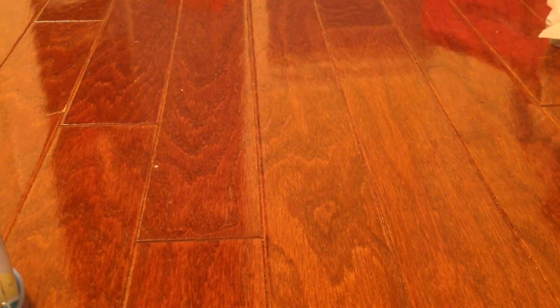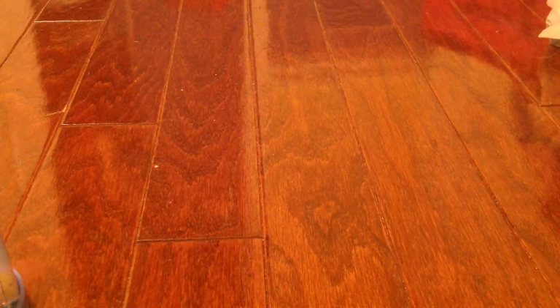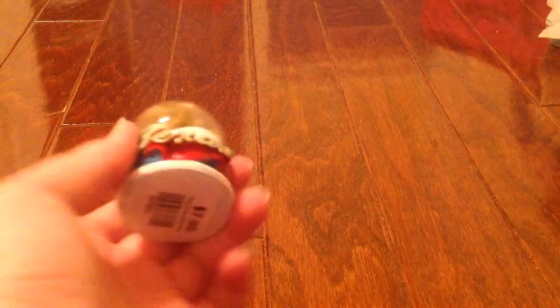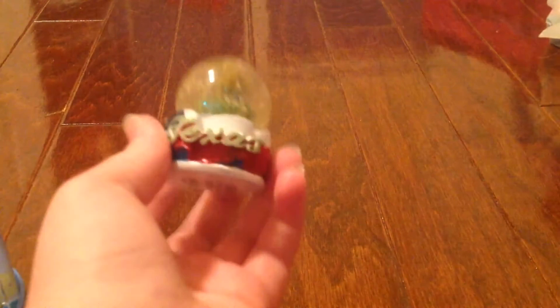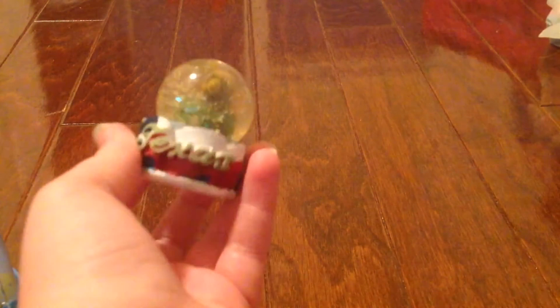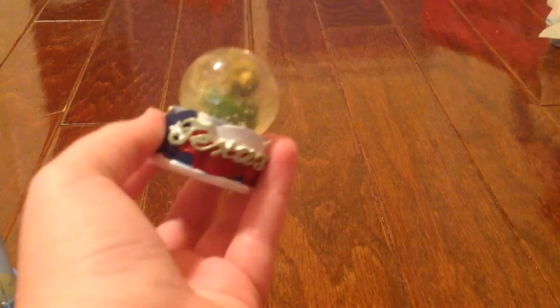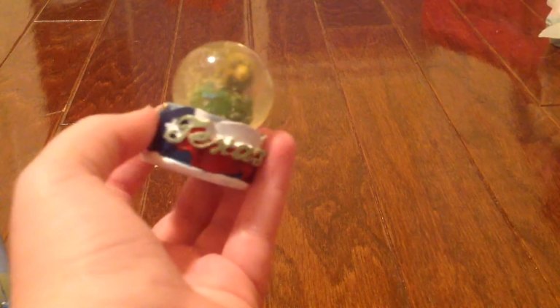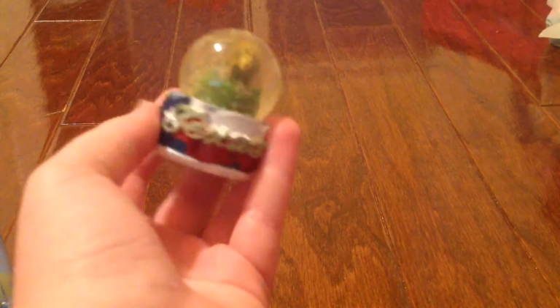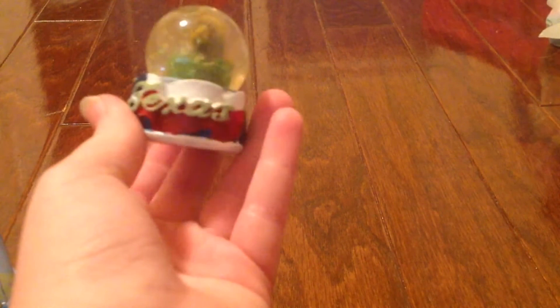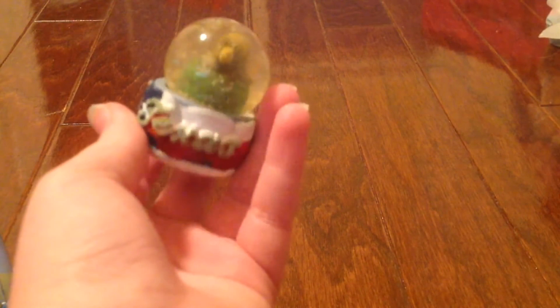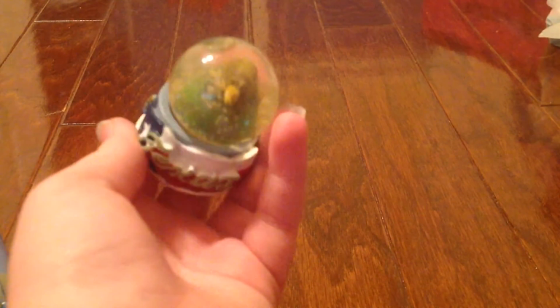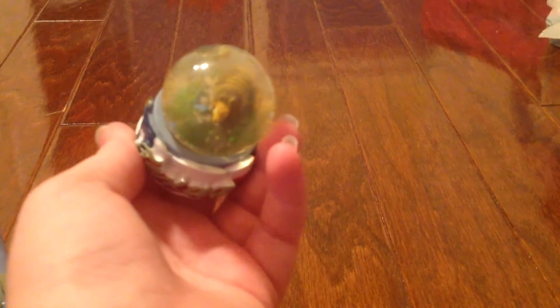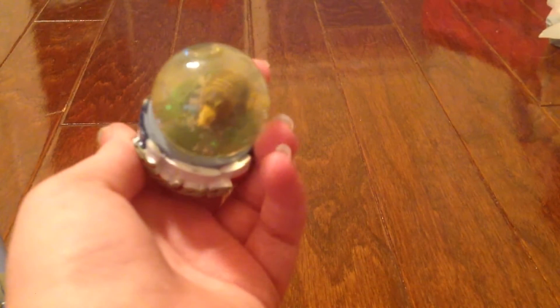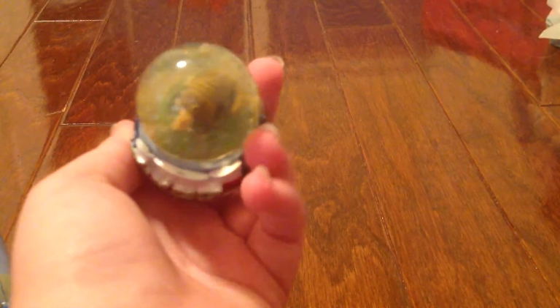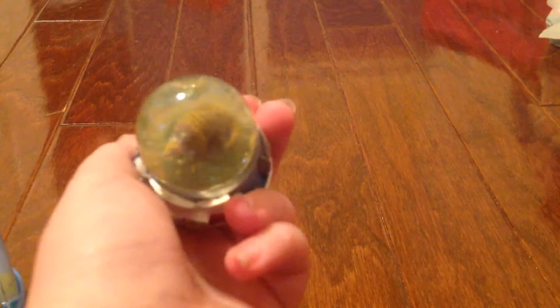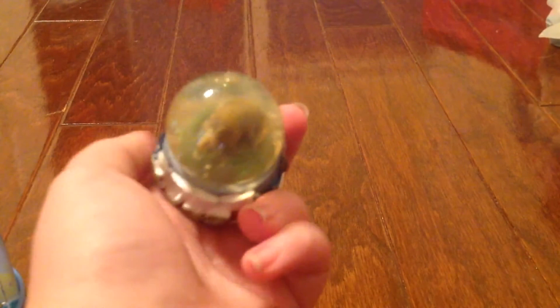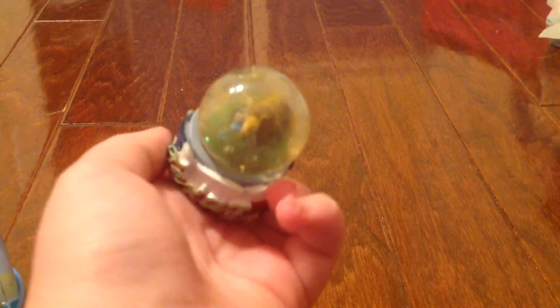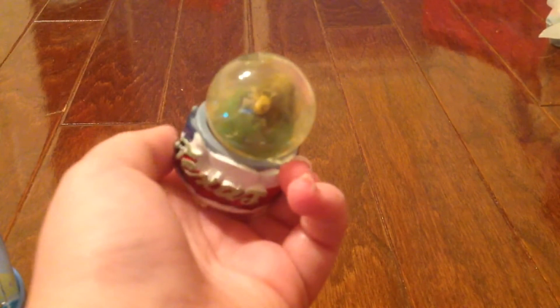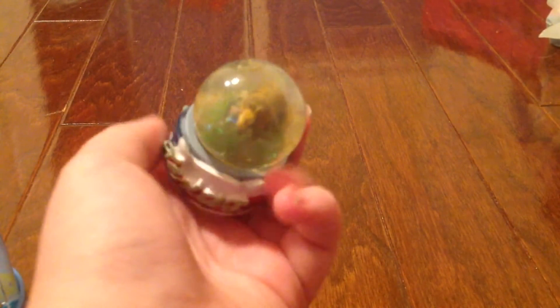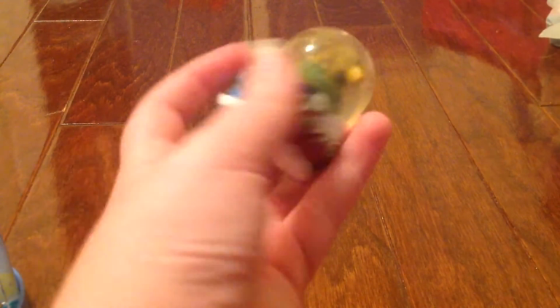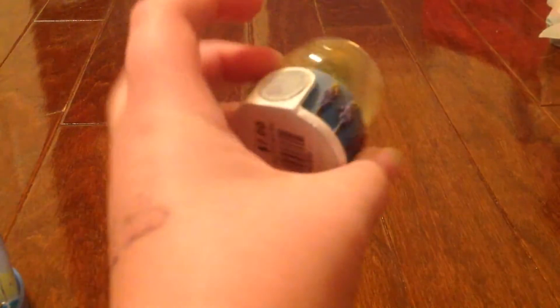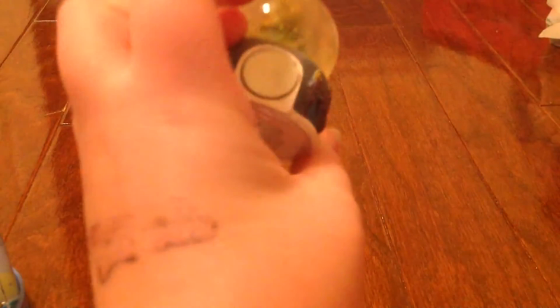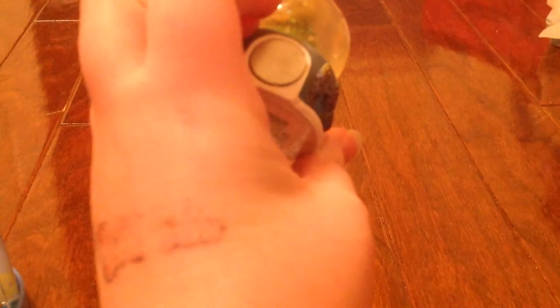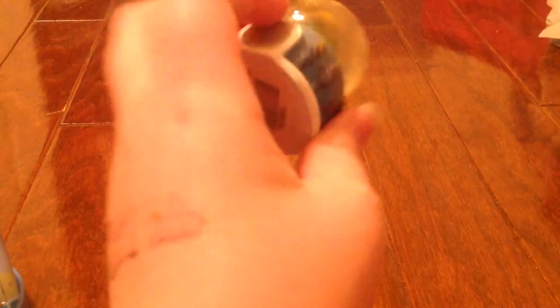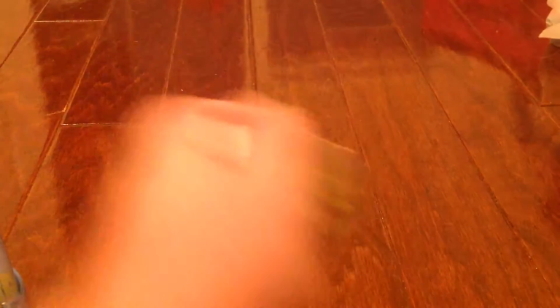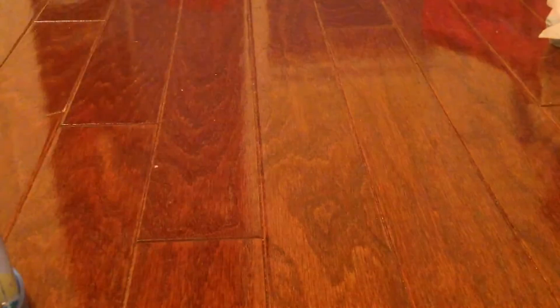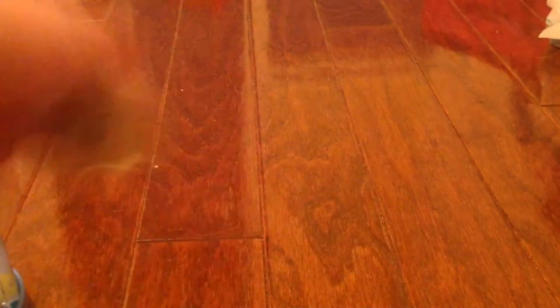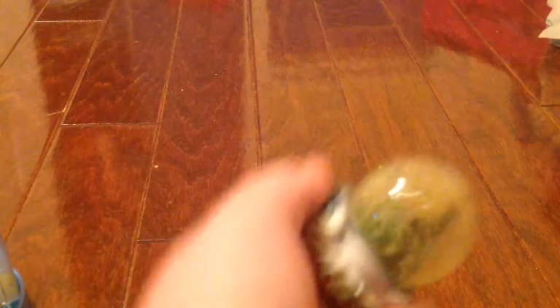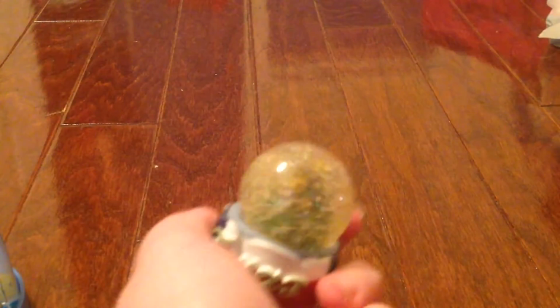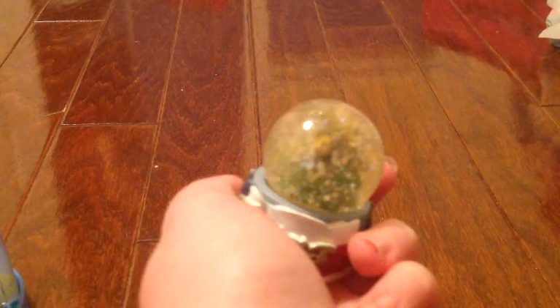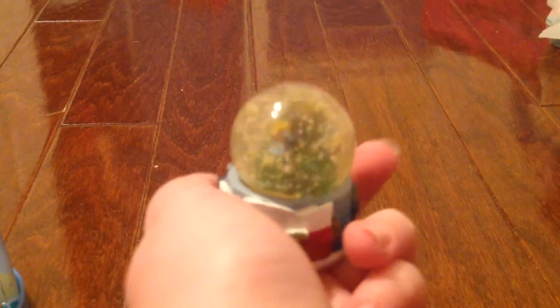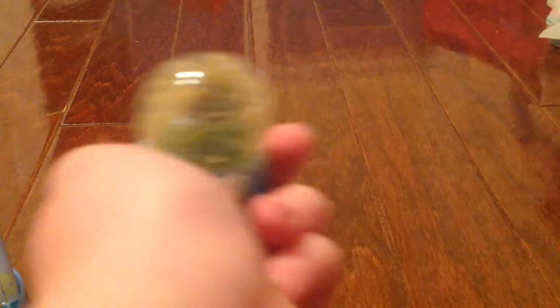Next we have this Texas one. It's just a plain Texas one, and it's kind of hard to see, but there's a little armadillo in there. And this one's cool because it's a magnet too. Sparkly!